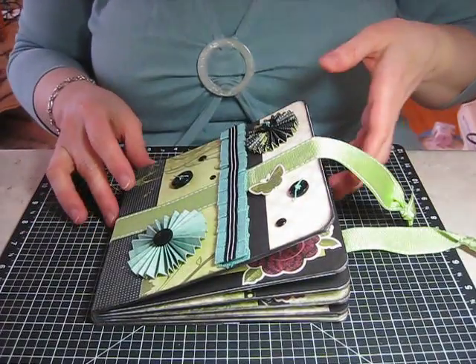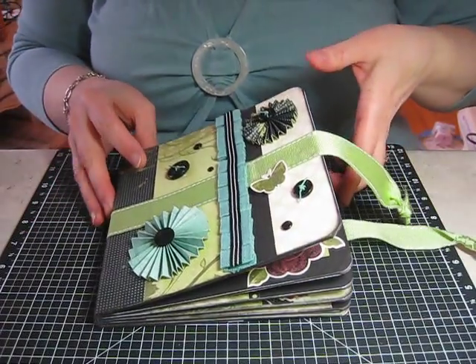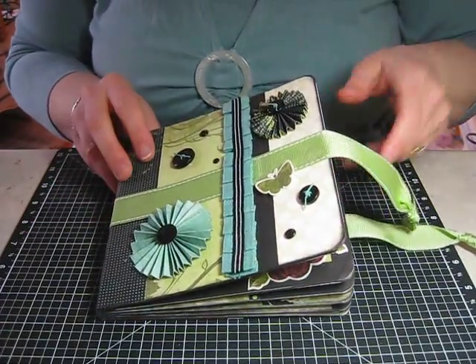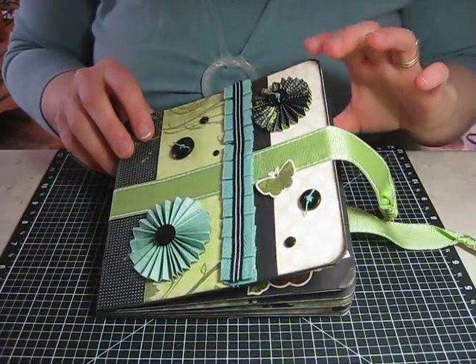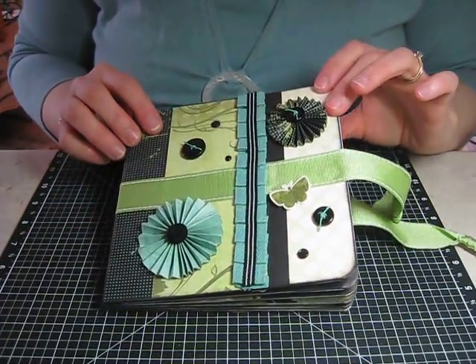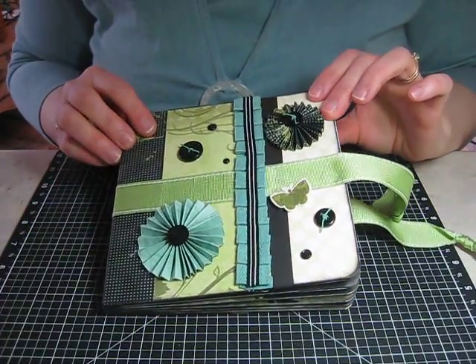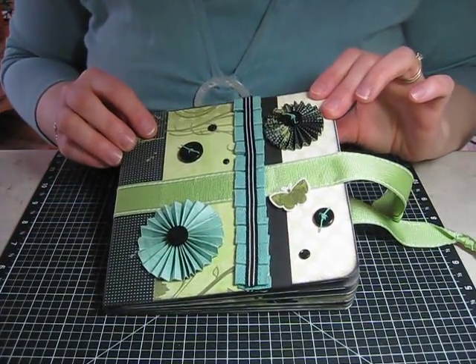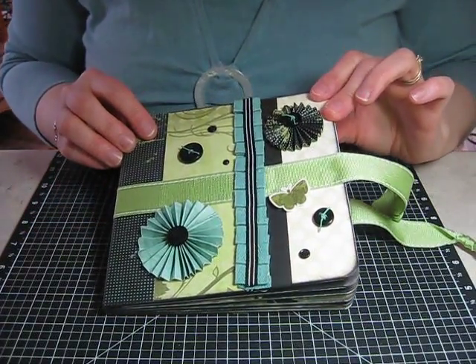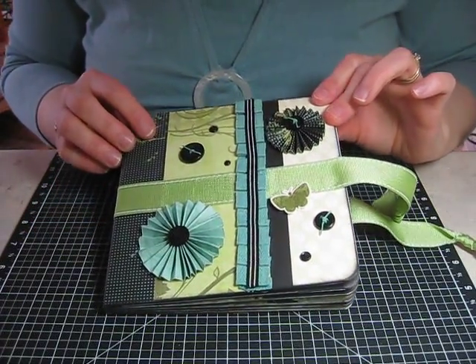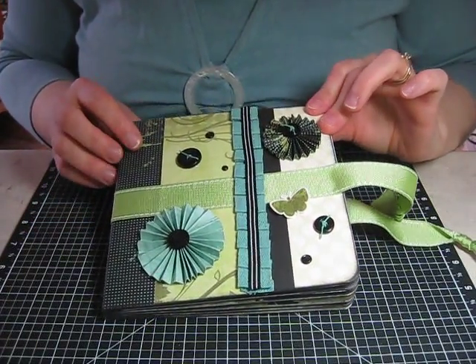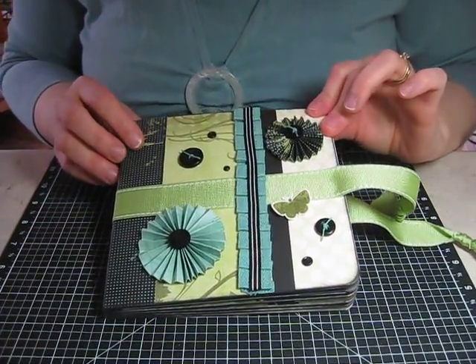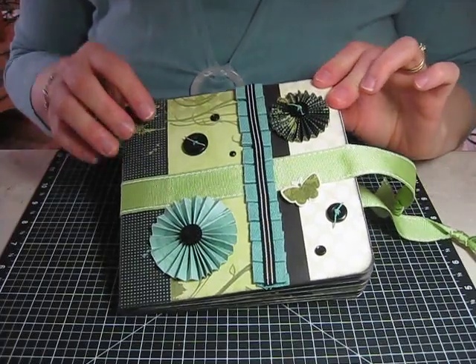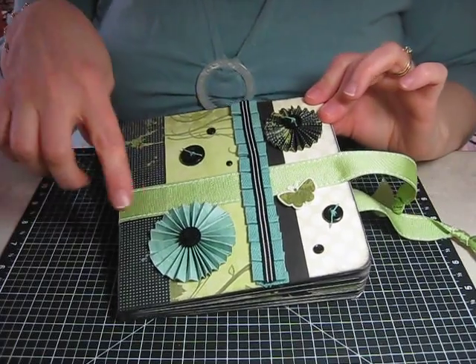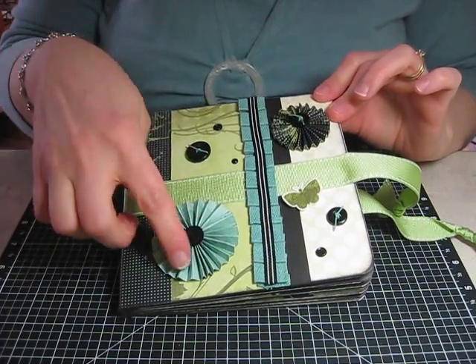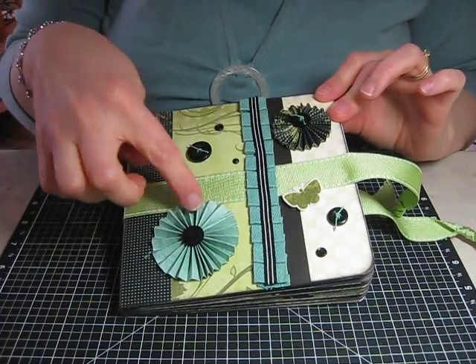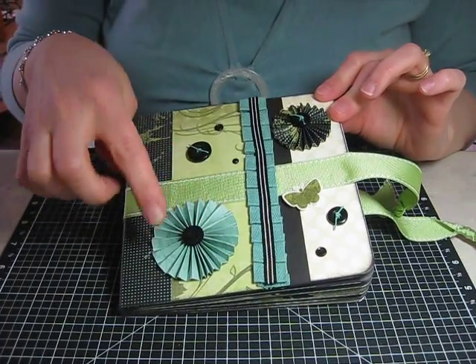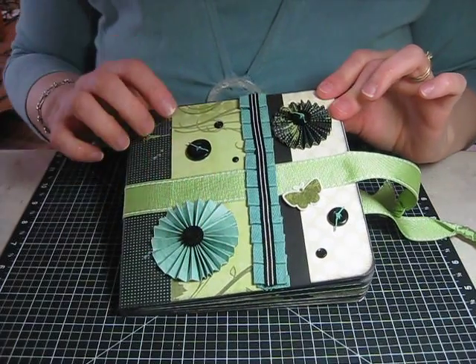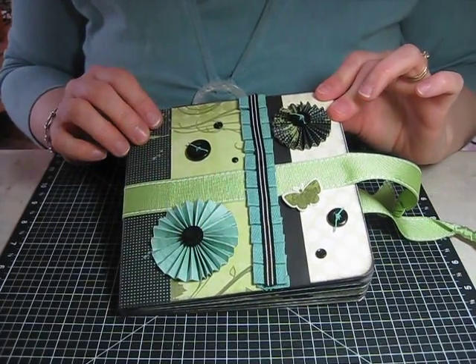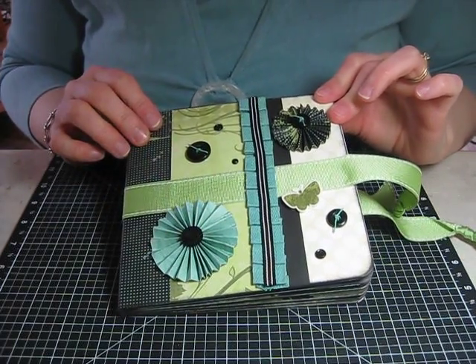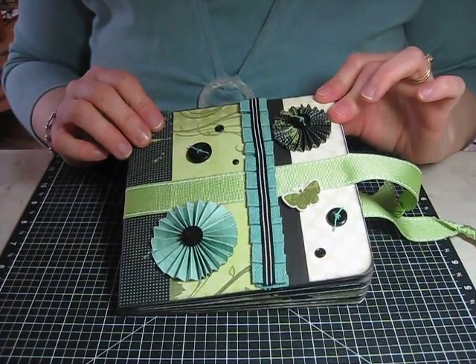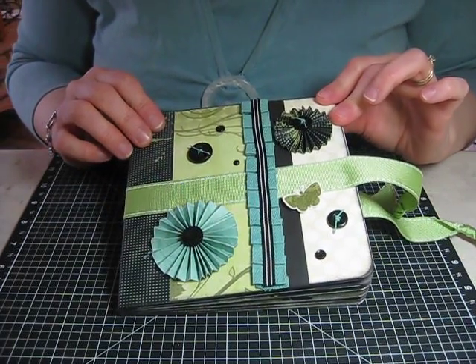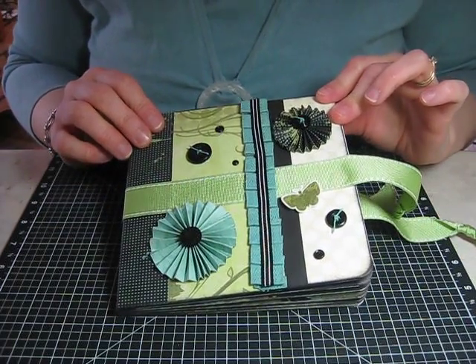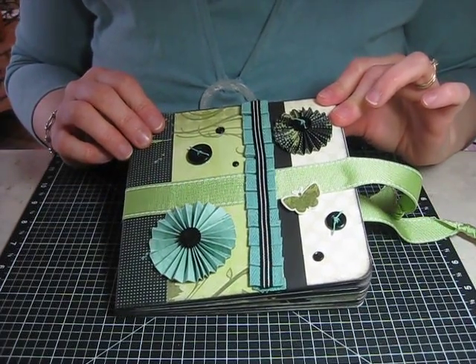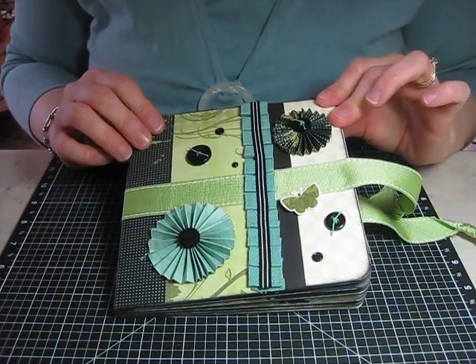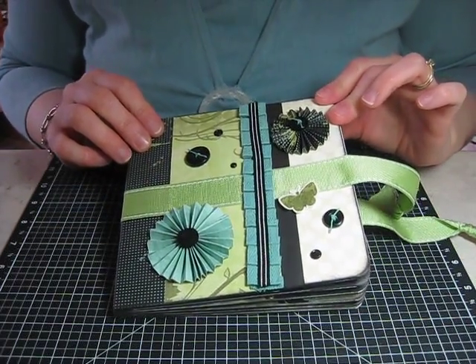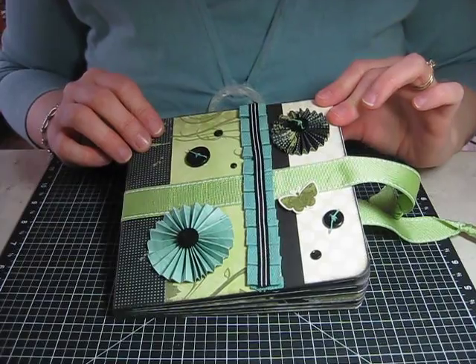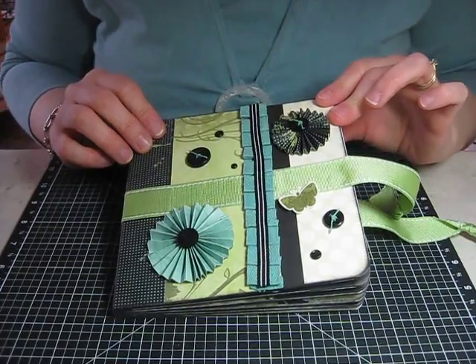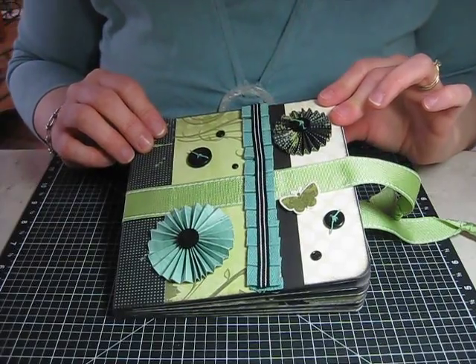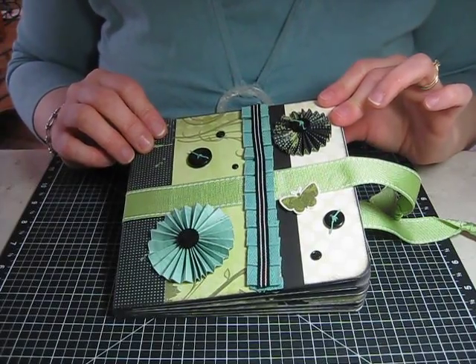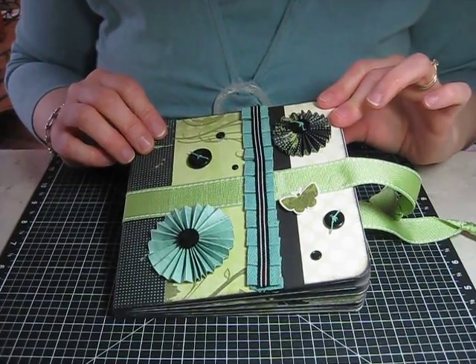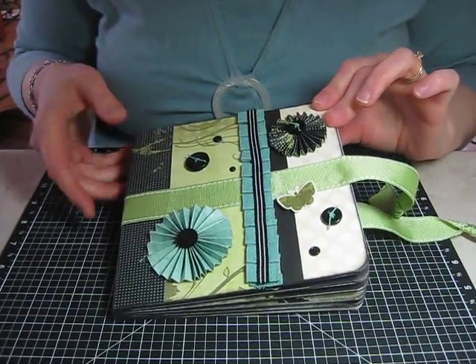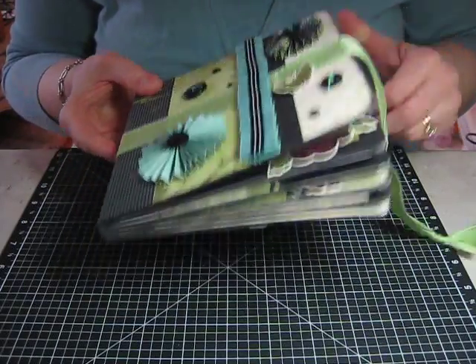Hi! Today I'm going to show you how to make some accordion circle embellishments. You can see right here I use them on my mini book. I love to use them on a 3D object, but they also look really cute on cards and layouts.